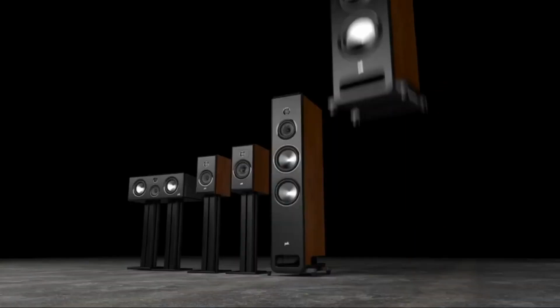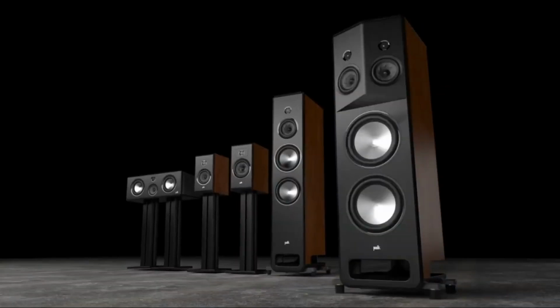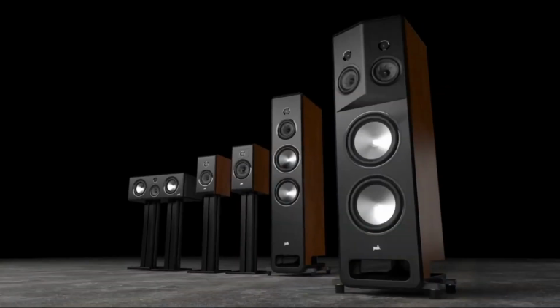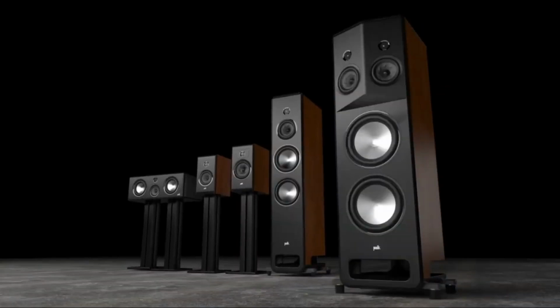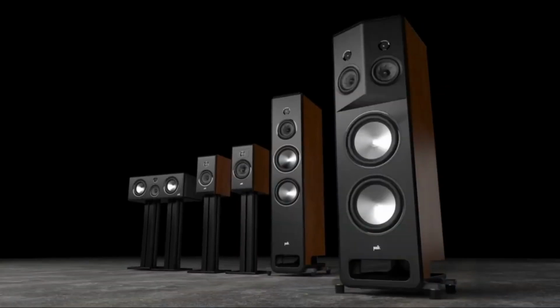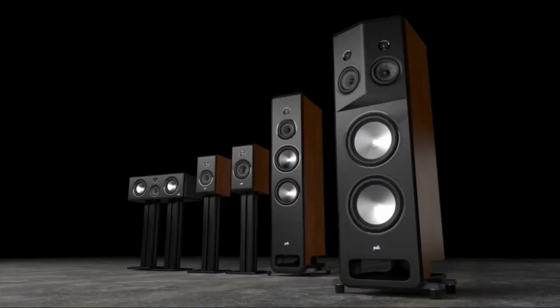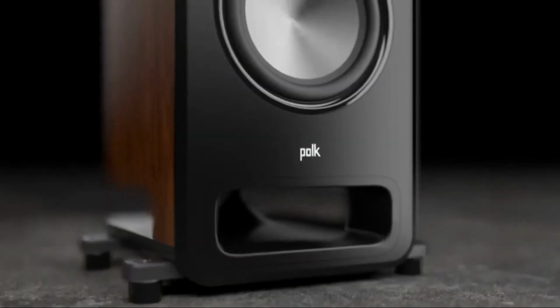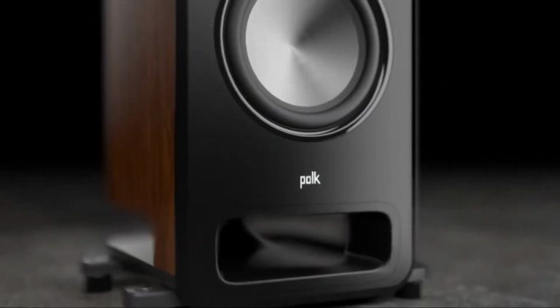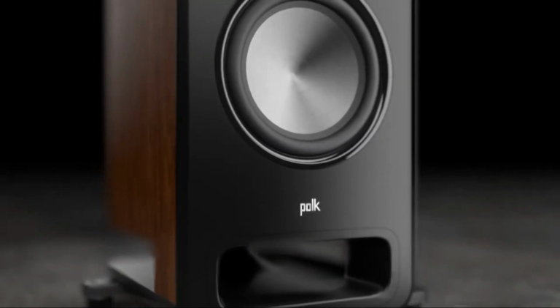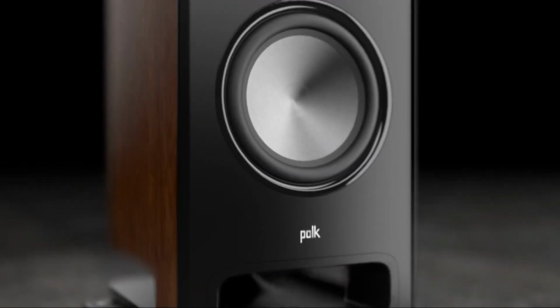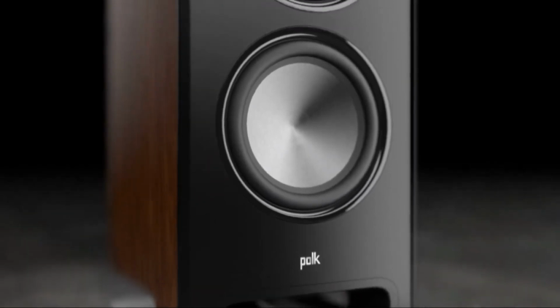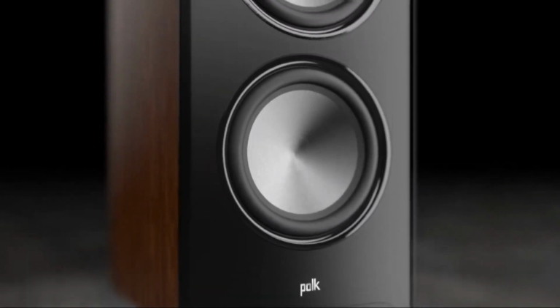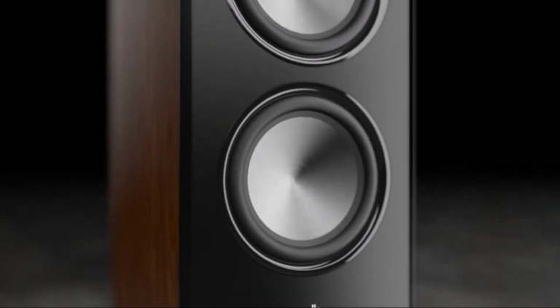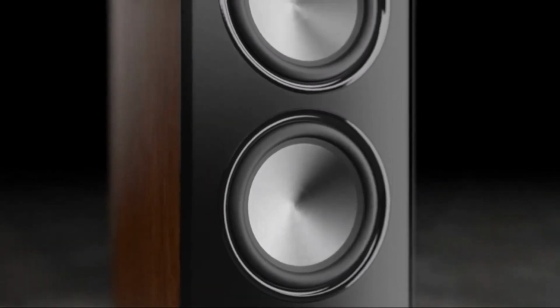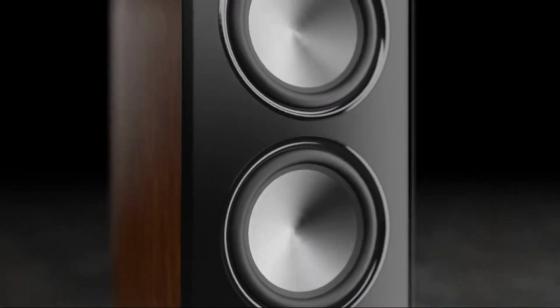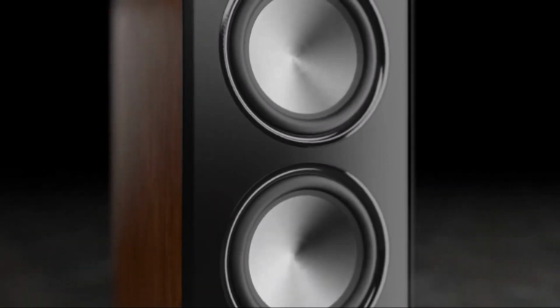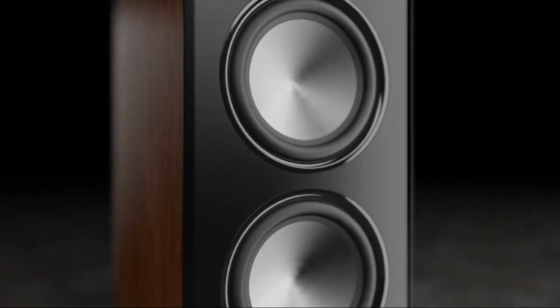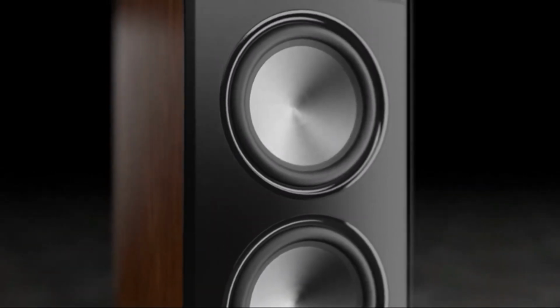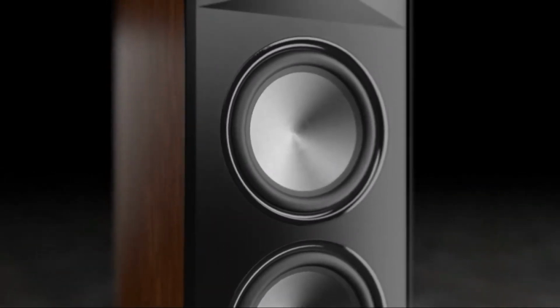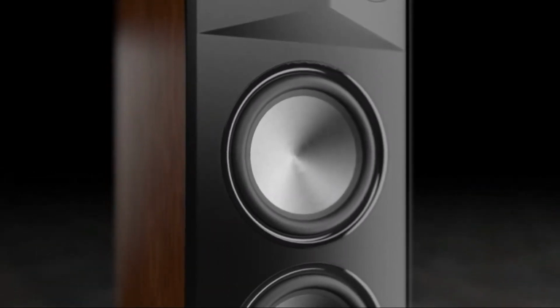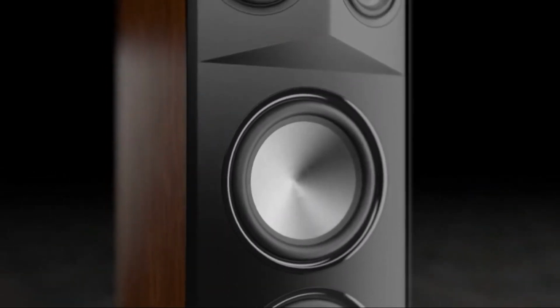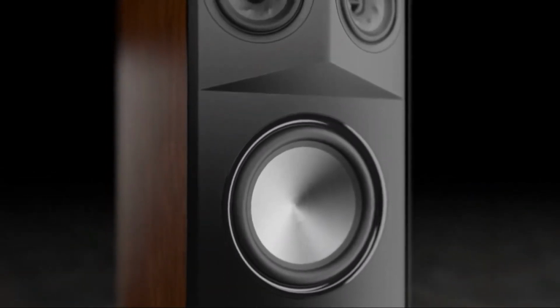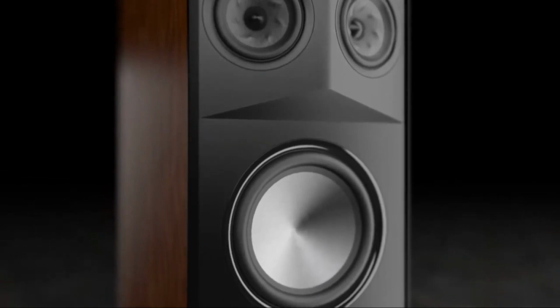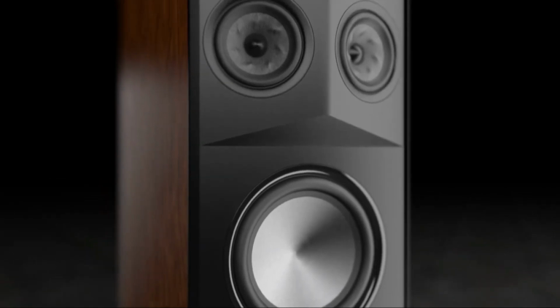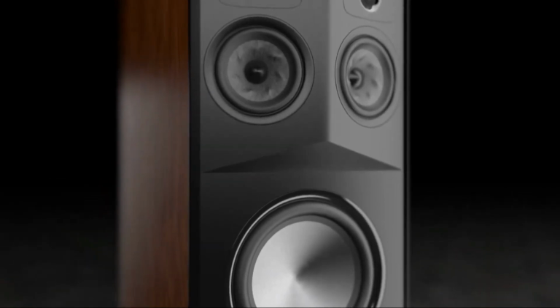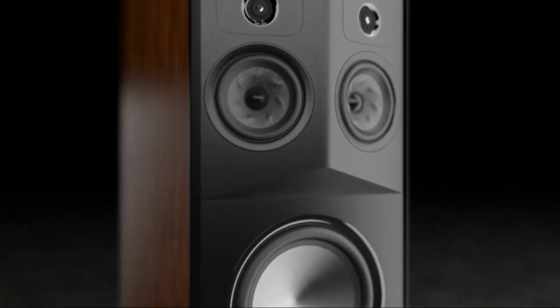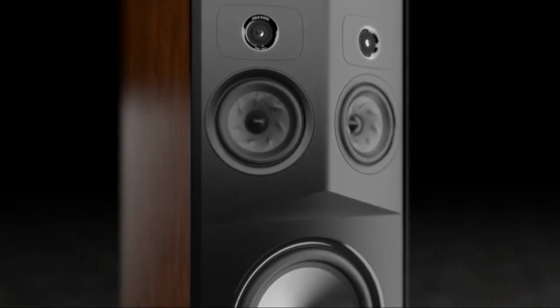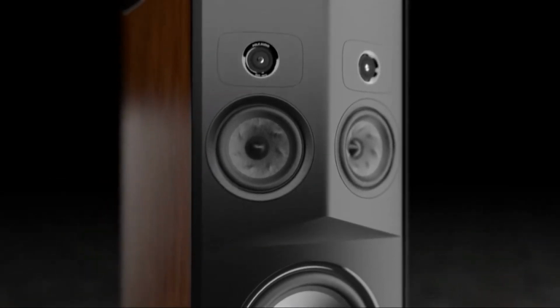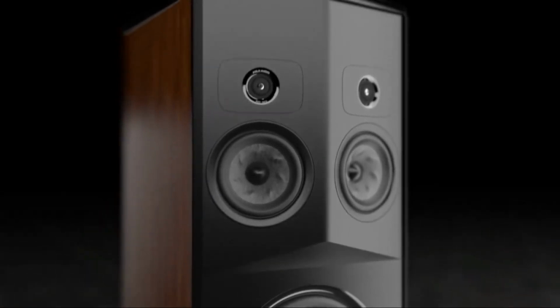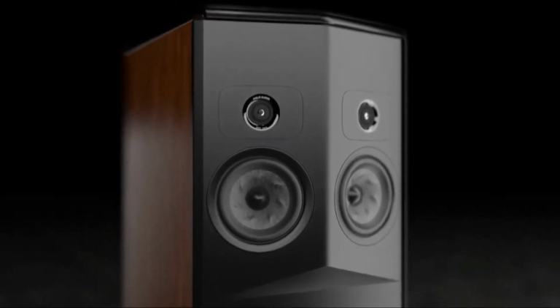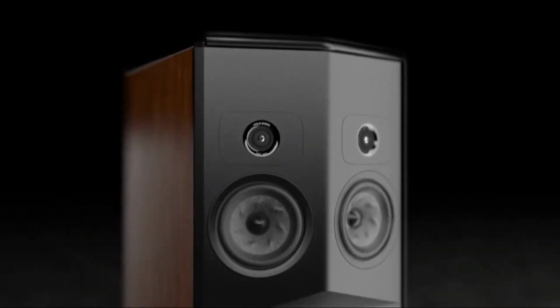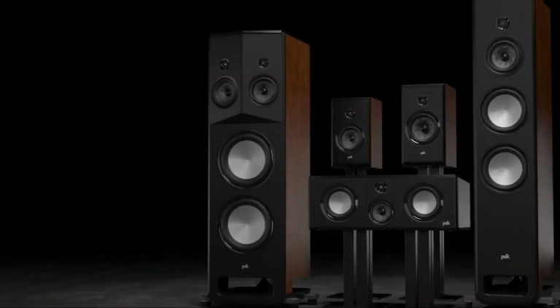And leading The Legend Series, the new Polk Audio L800 Stereo Dimensional Array Loudspeaker. Experience true stereo for the first time, and the most lifelike imaging you've ever heard. Now believe us?